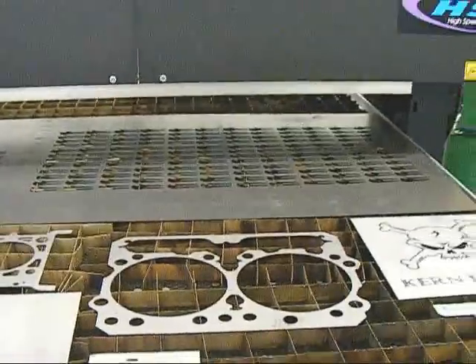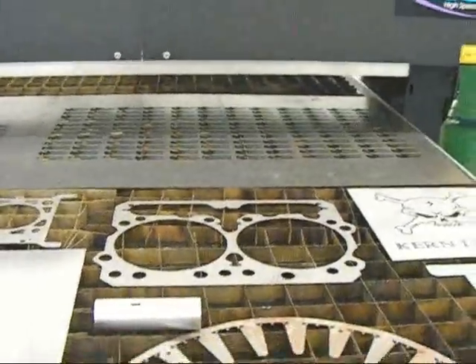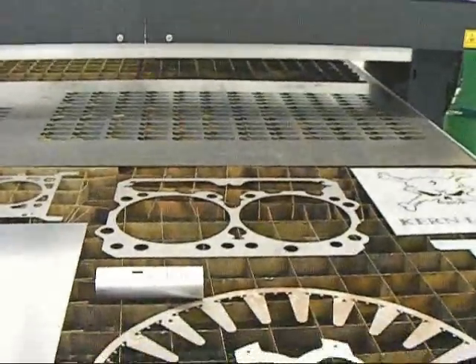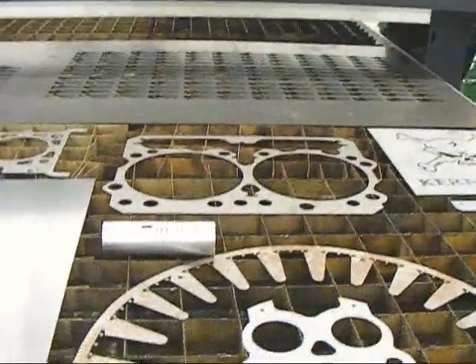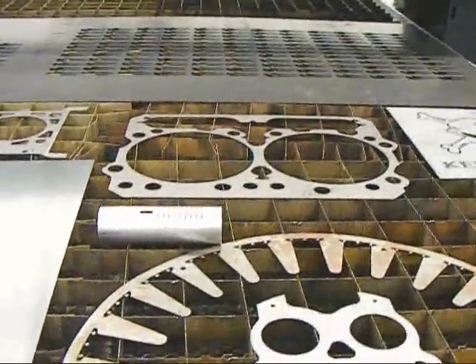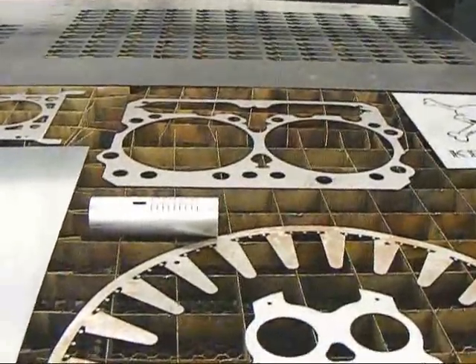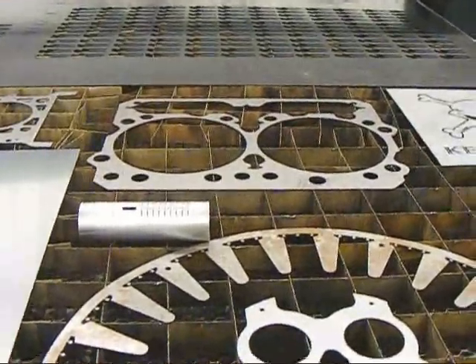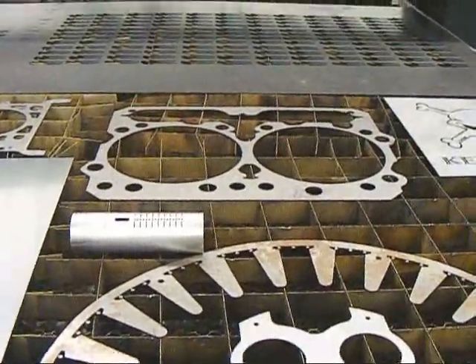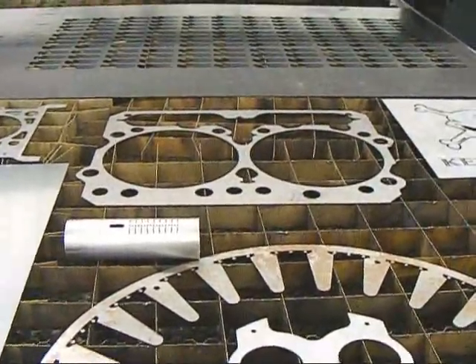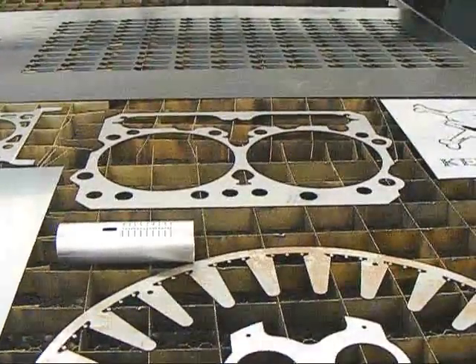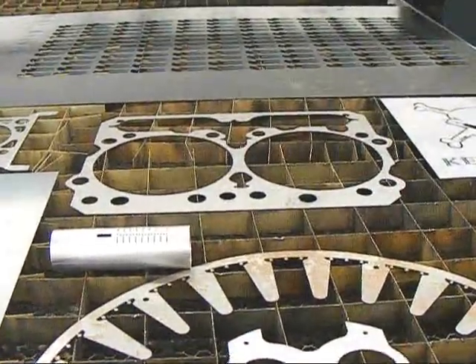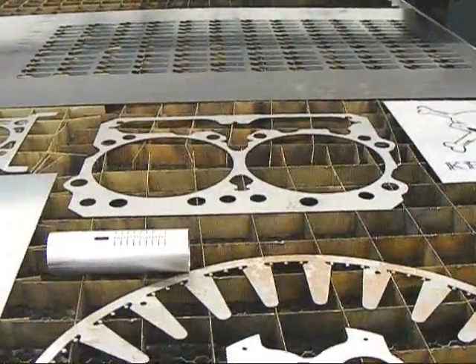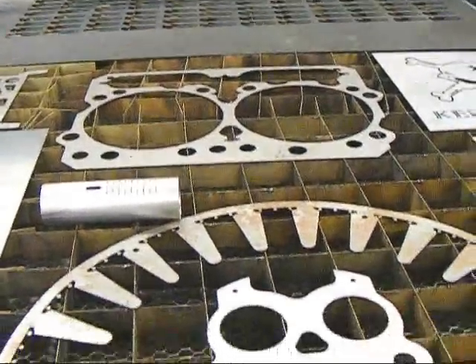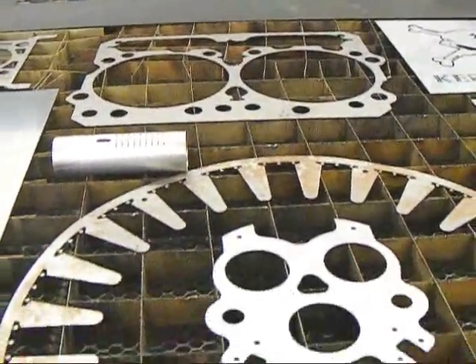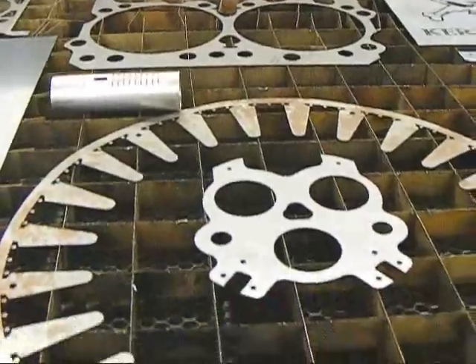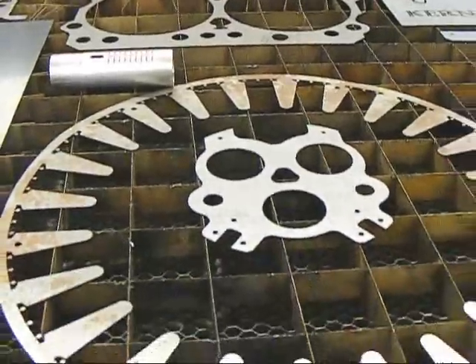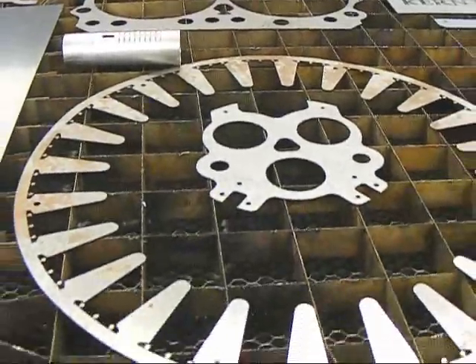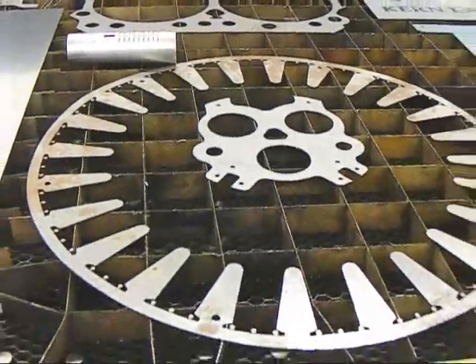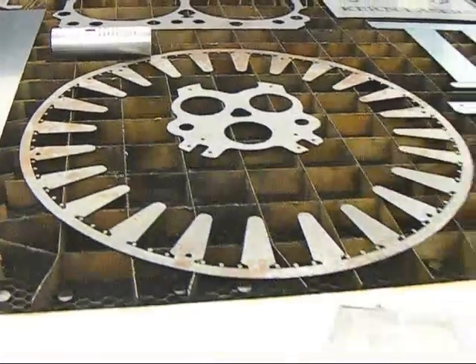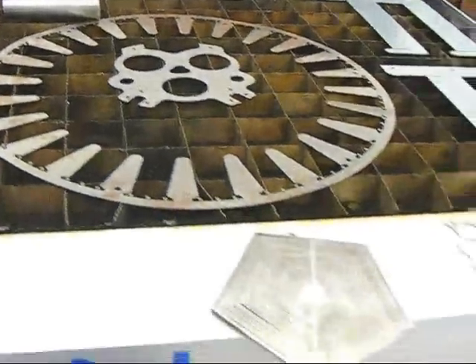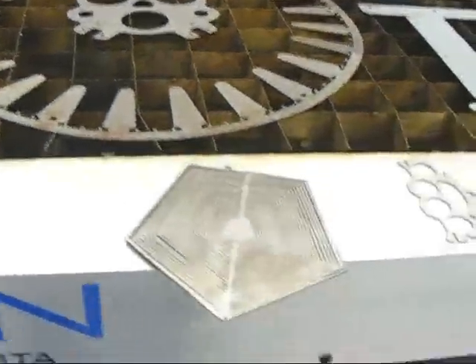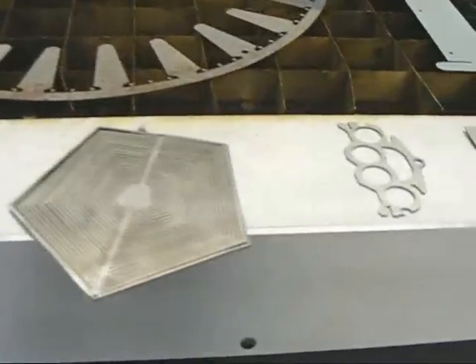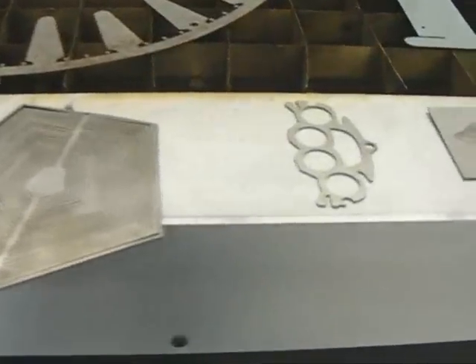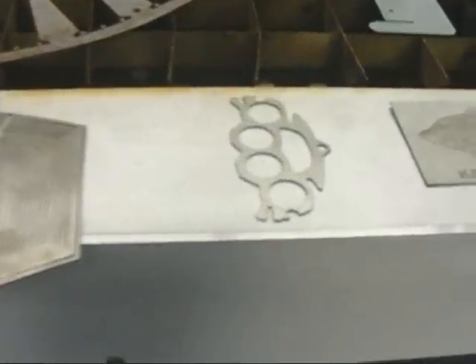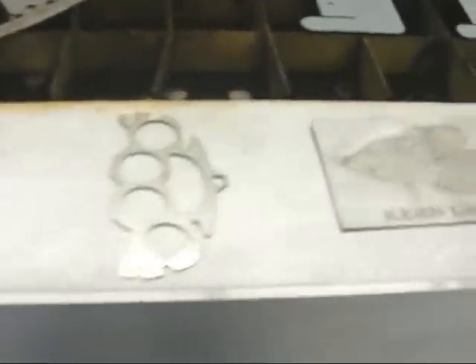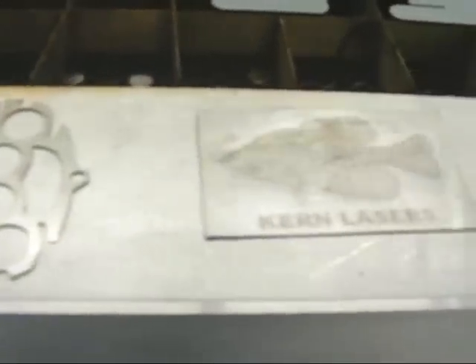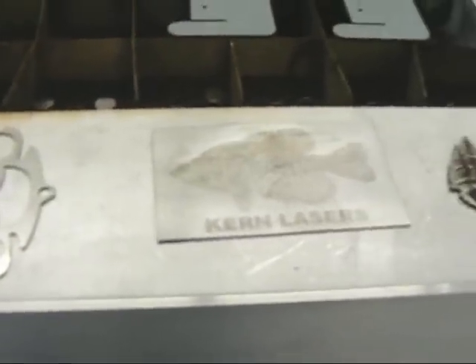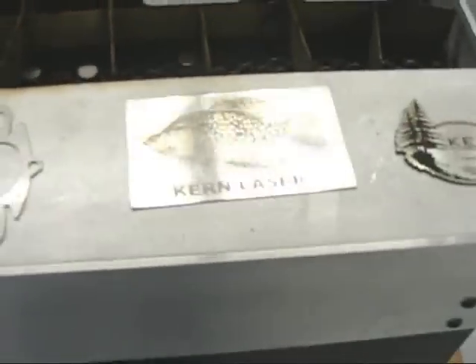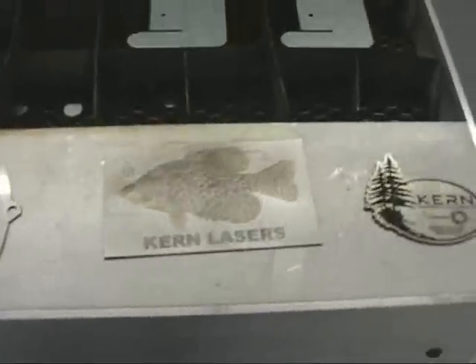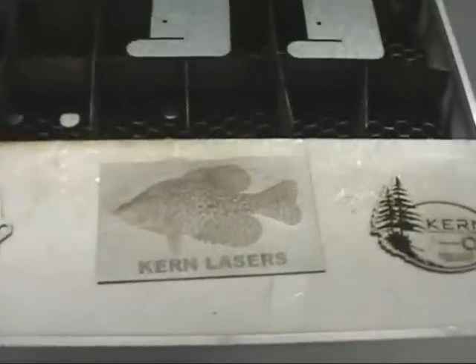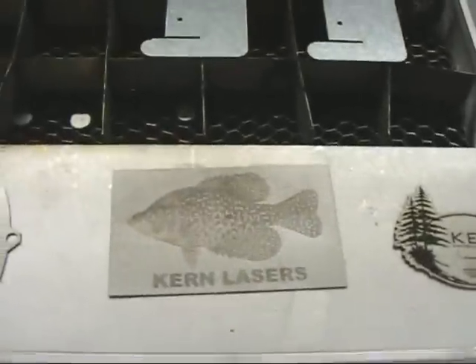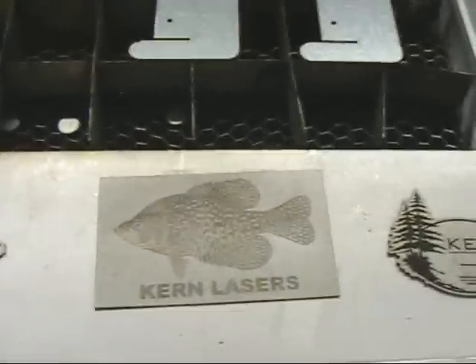We're cutting some just about an eighth inch thick, just shy of that, some stainless steel parts. We also have some metal etching on stainless.